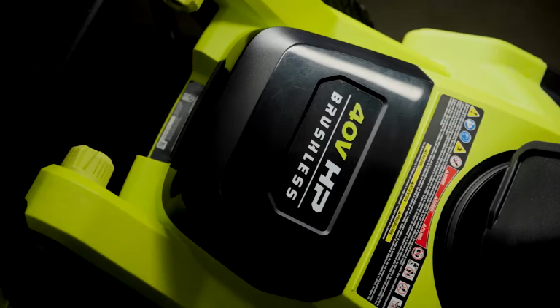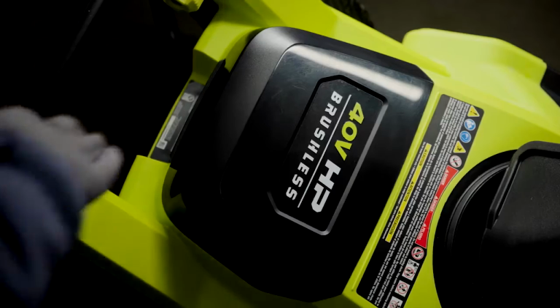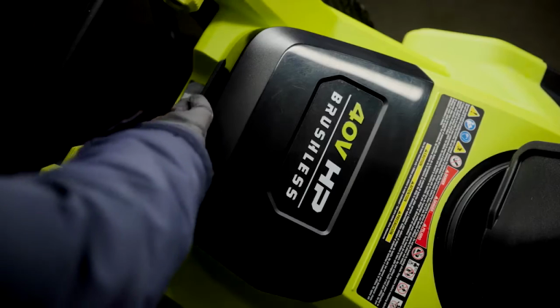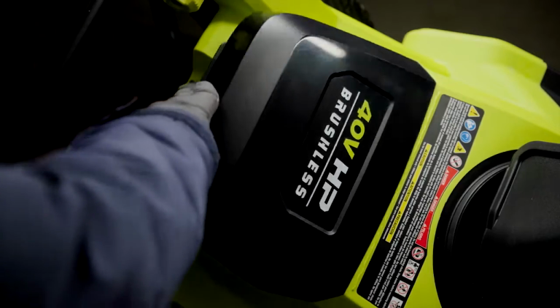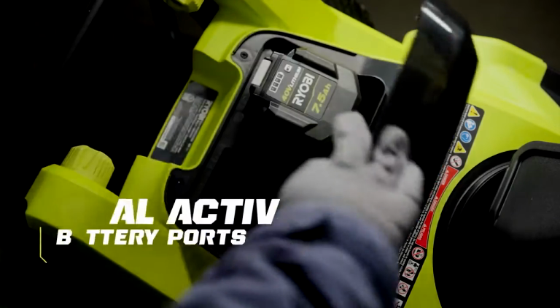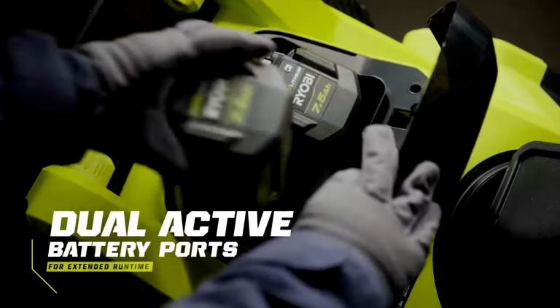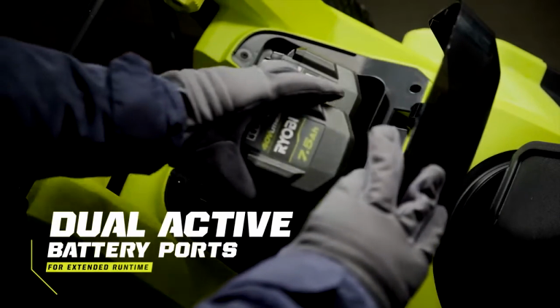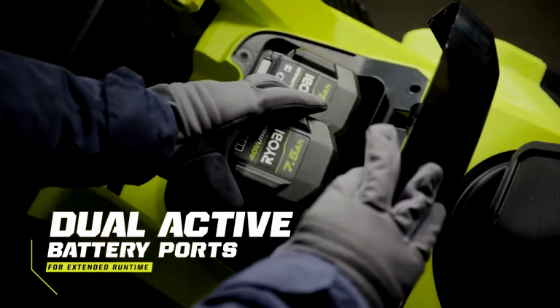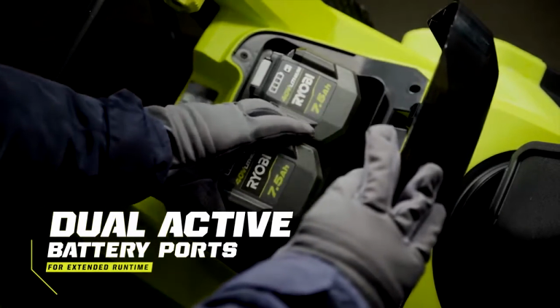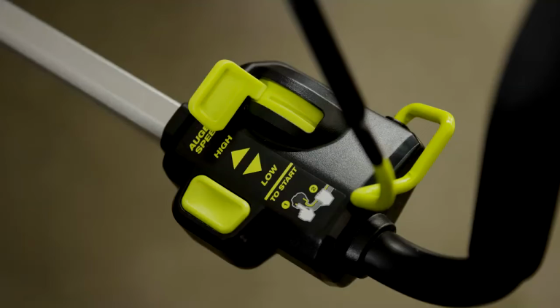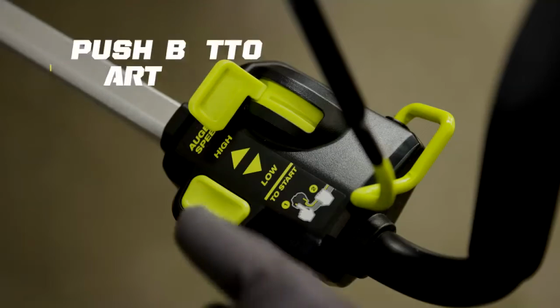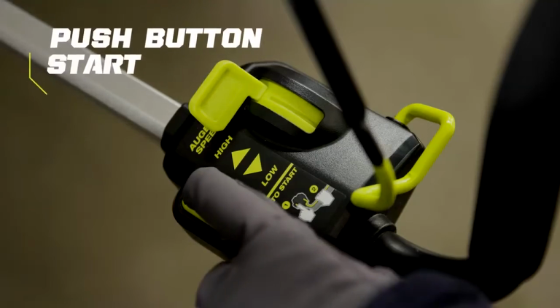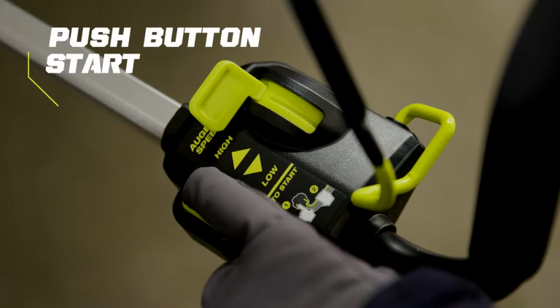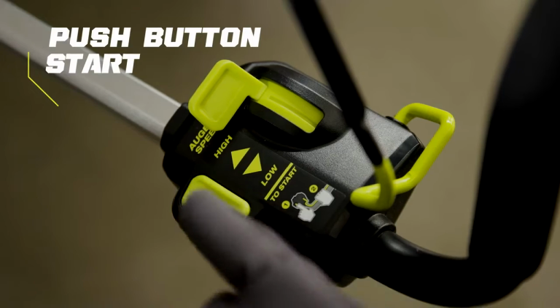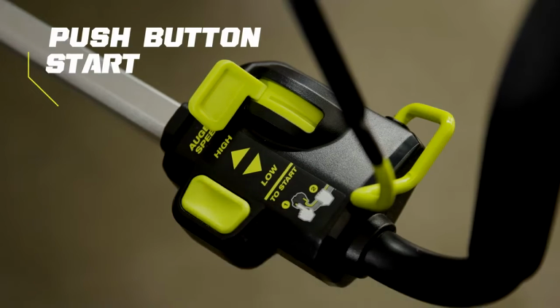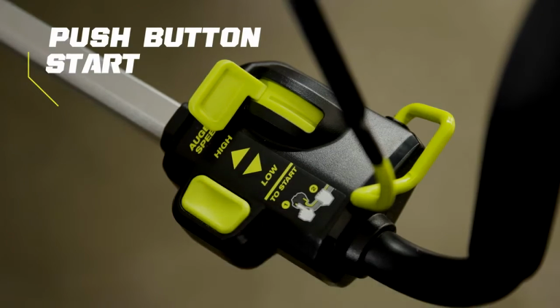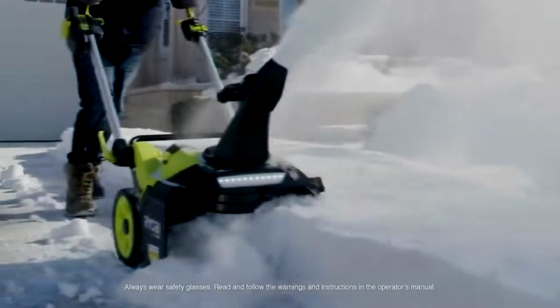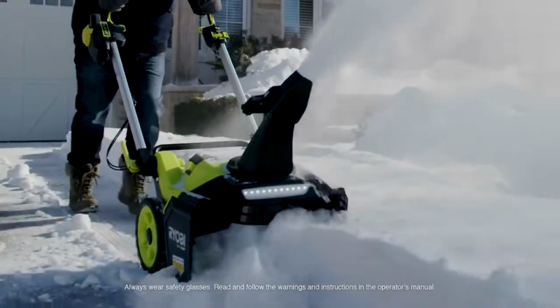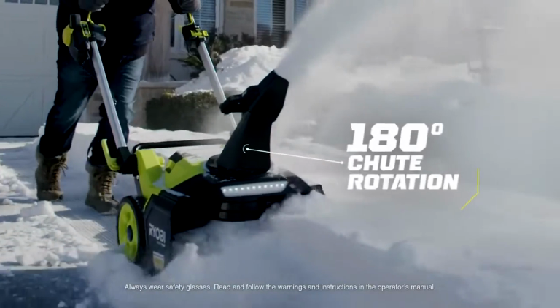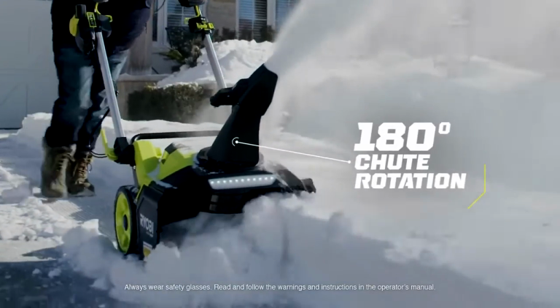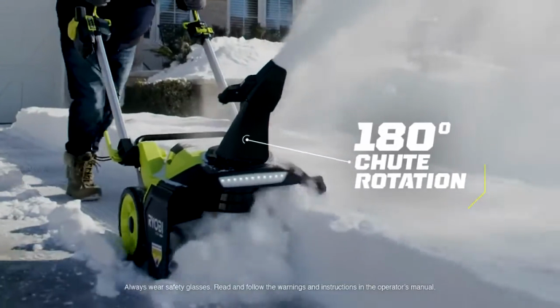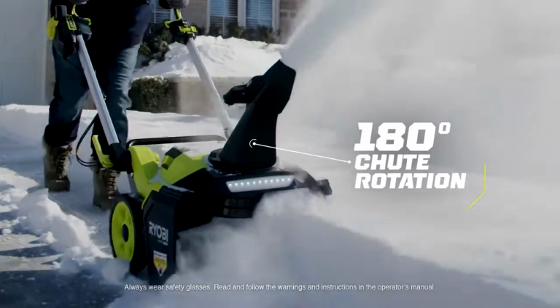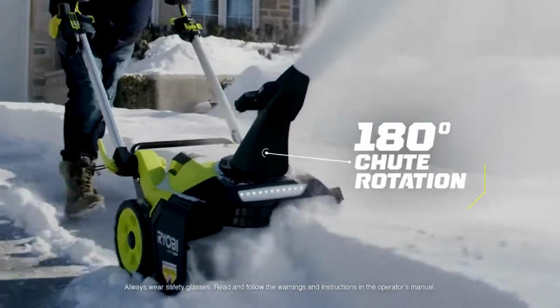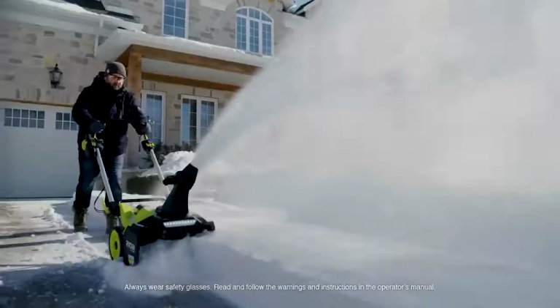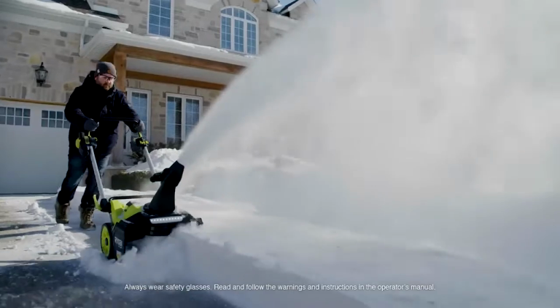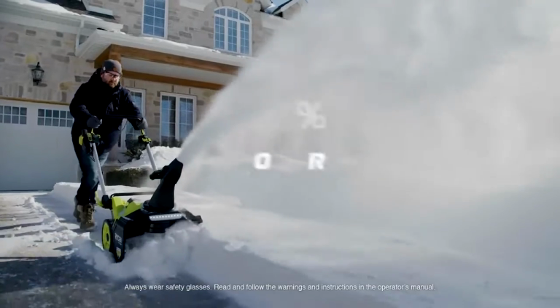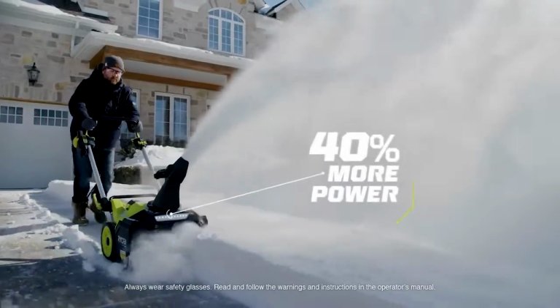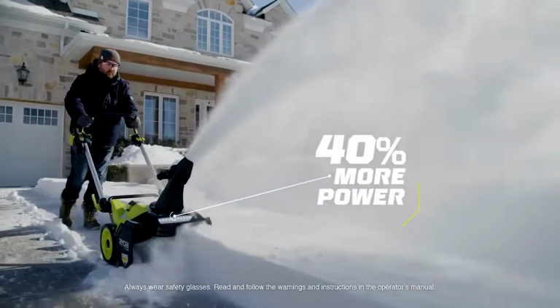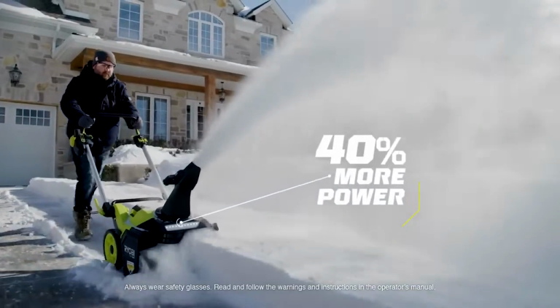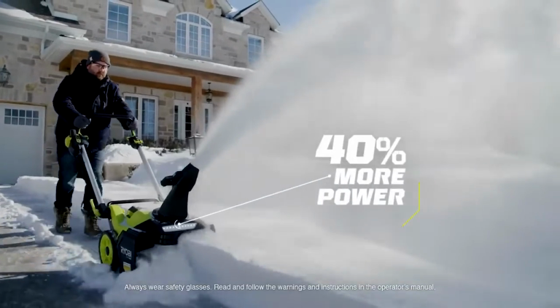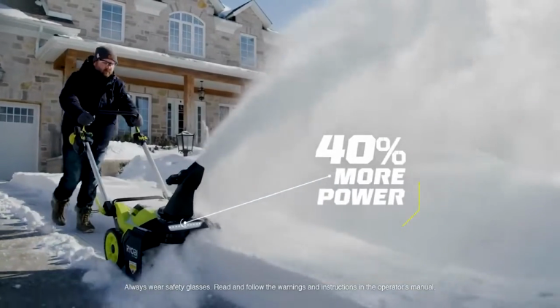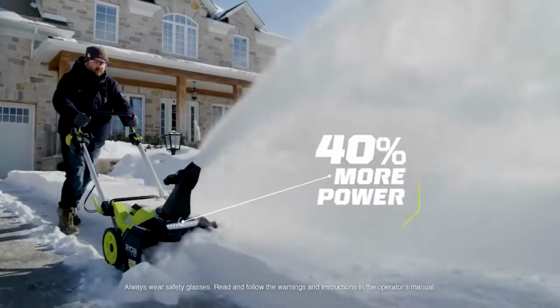Say goodbye to gas and save time, money, and the environment. The Ryobi 40 Volt HP 21-inch Snowblower features advanced technology and a brushless motor delivering the power of gas with the convenience of cordless.